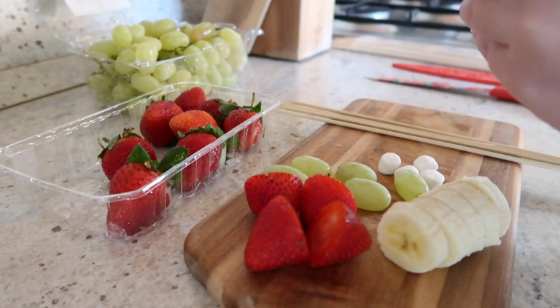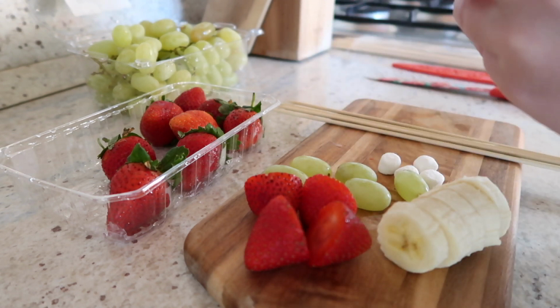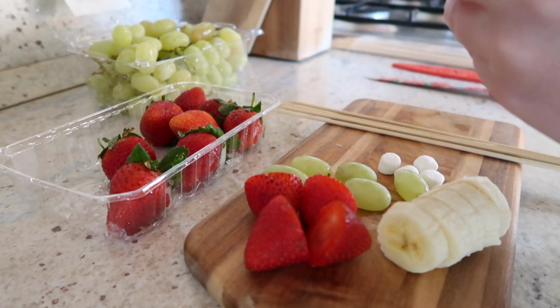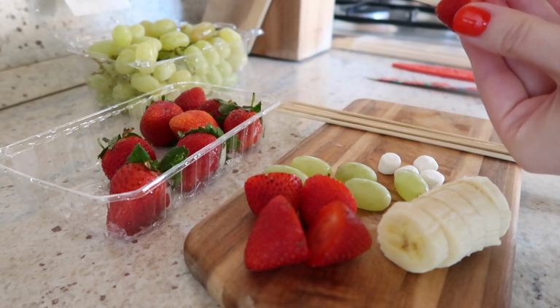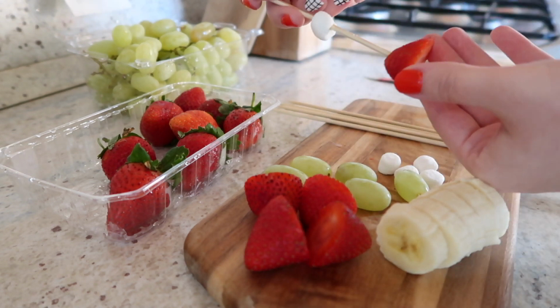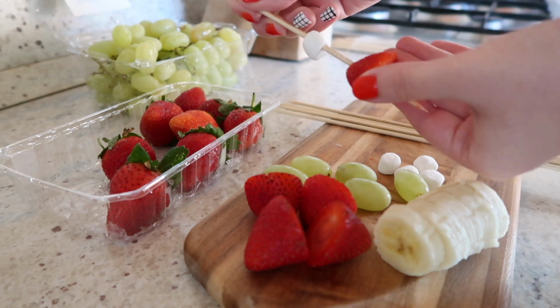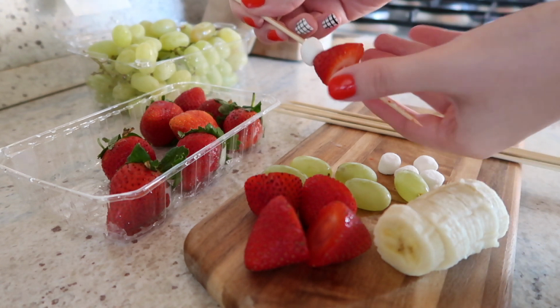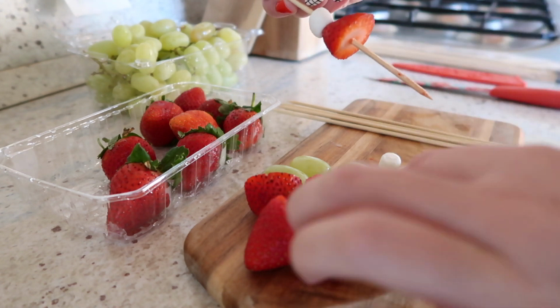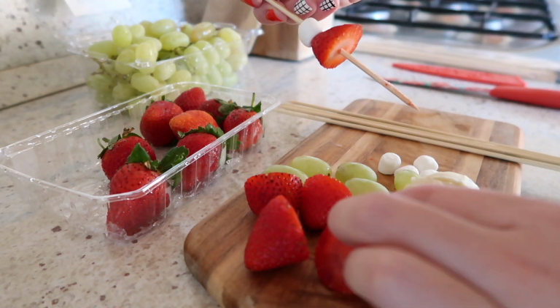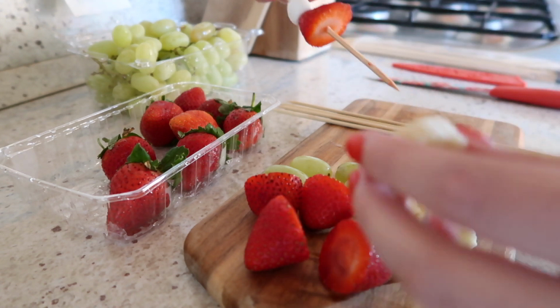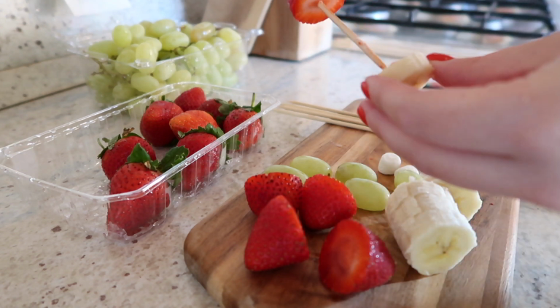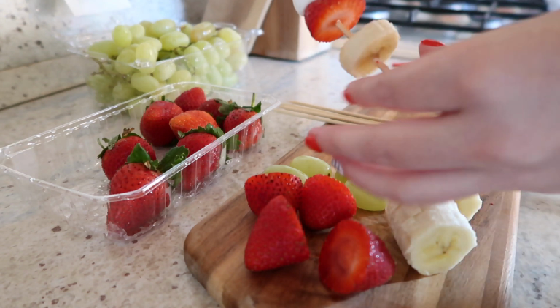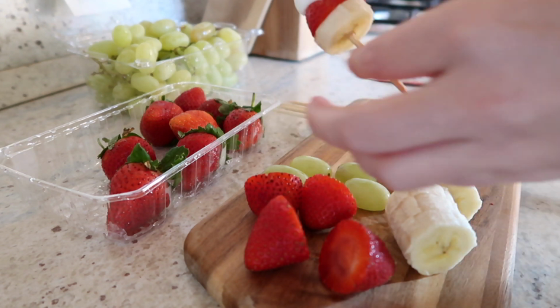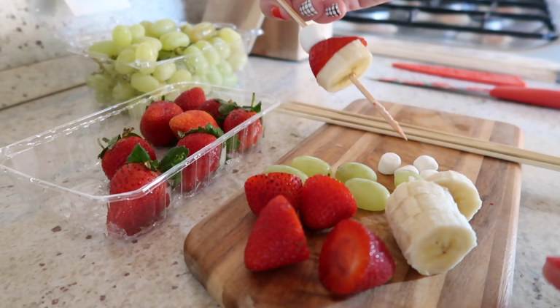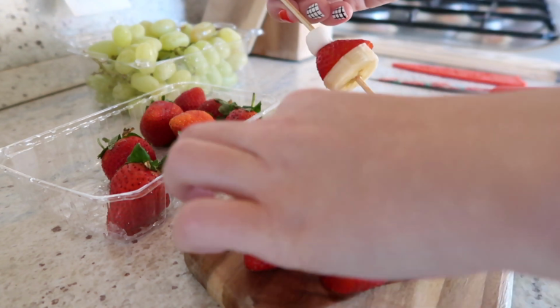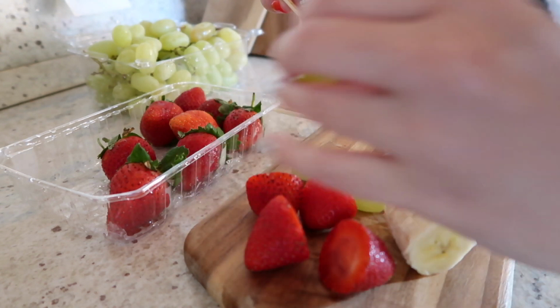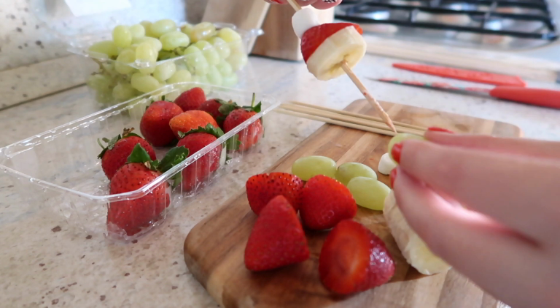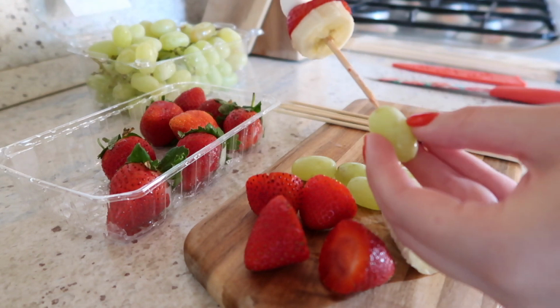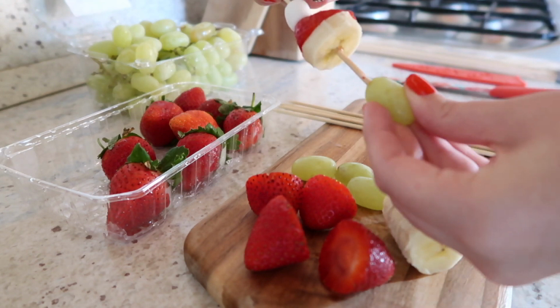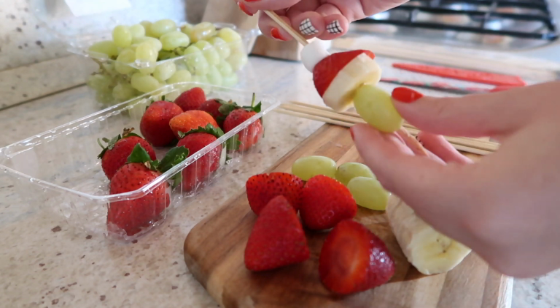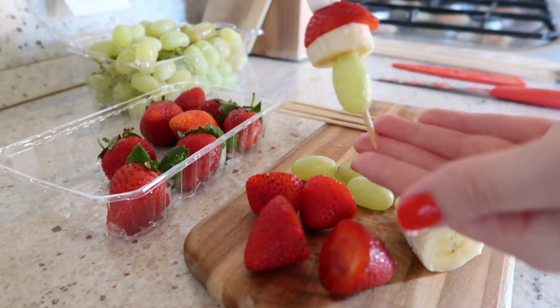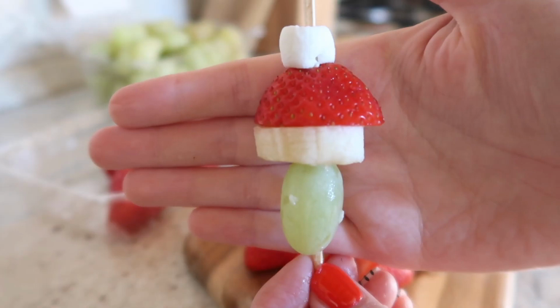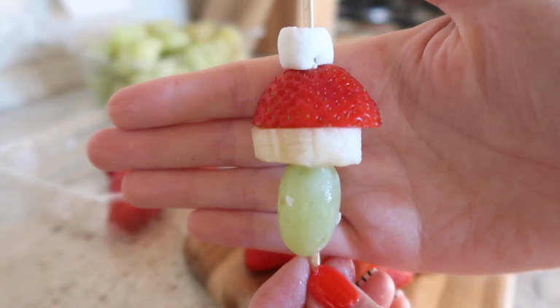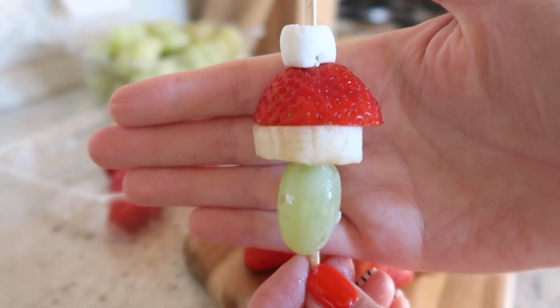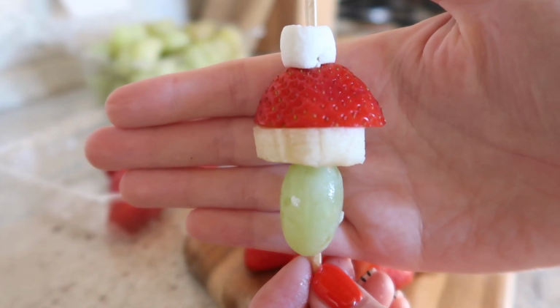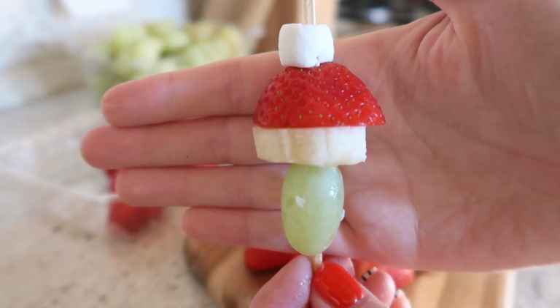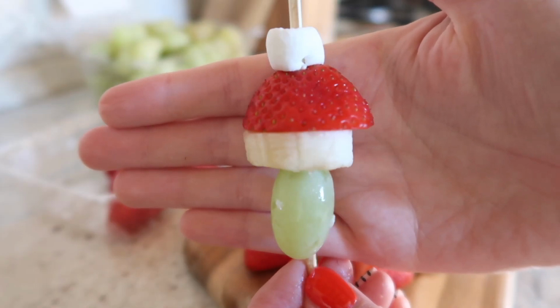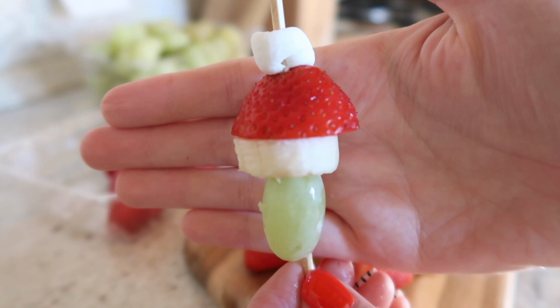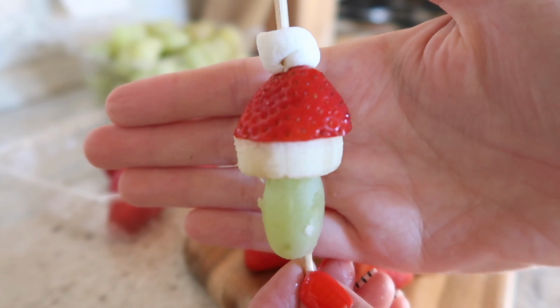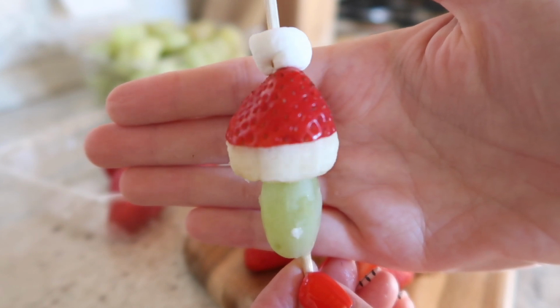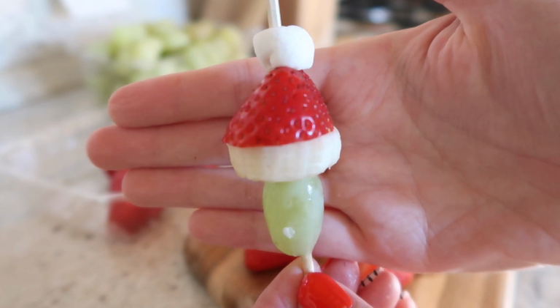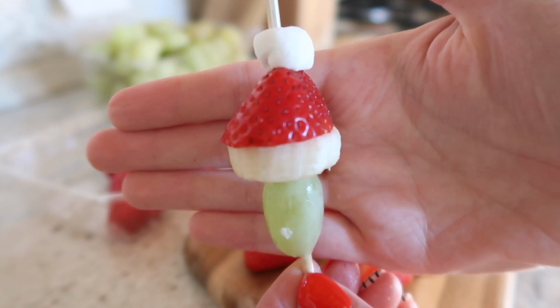It's going to be pretty hard to mess these up. Once you've got everything diced up, you're just going to start sticking them onto your kebab. You can see now it kind of looks like a Santa hat, and then when you add the grape it looks like this — a very cute Grinch inspired kebab.